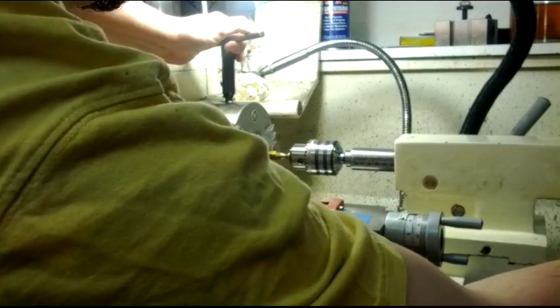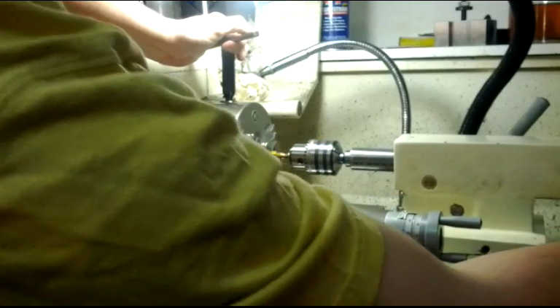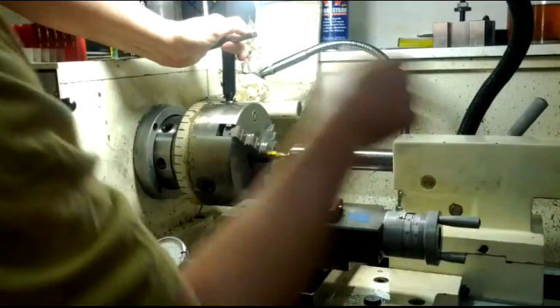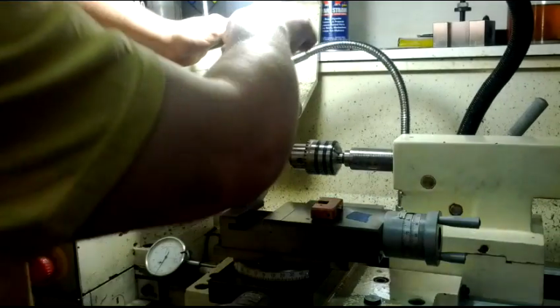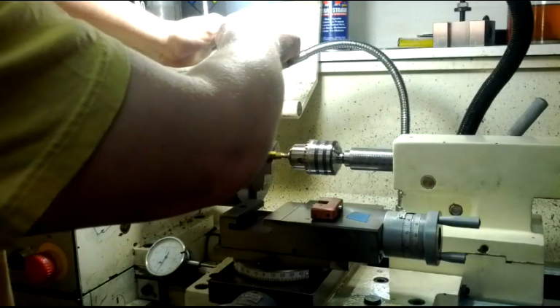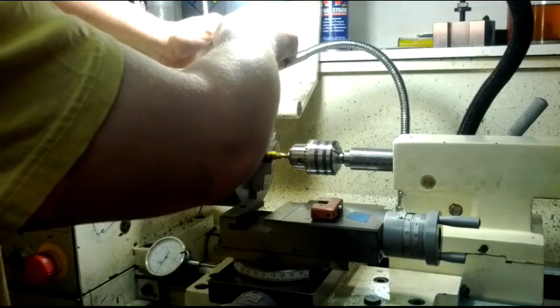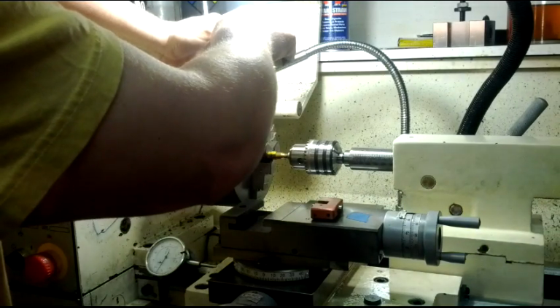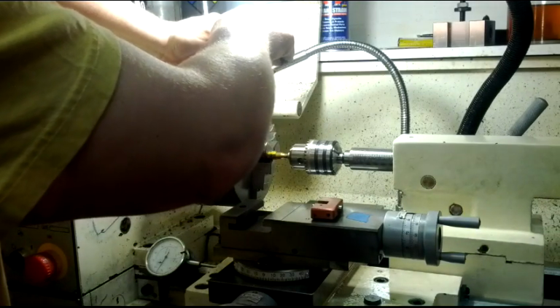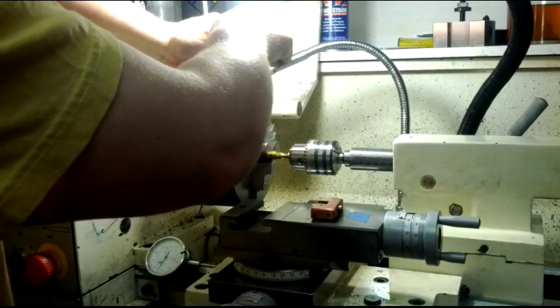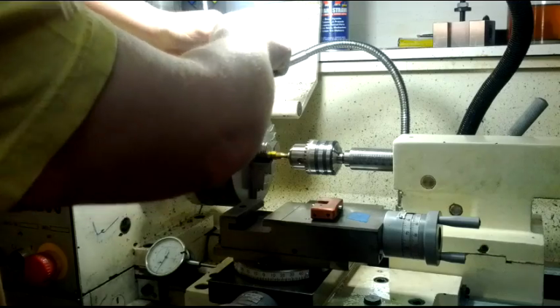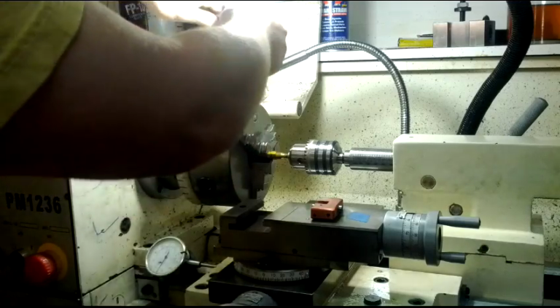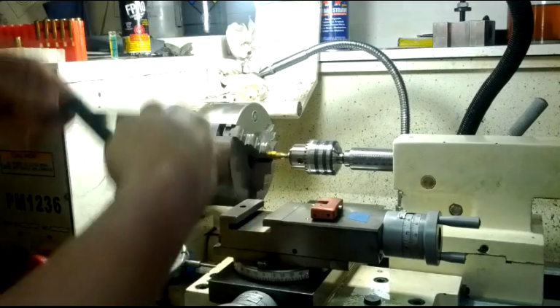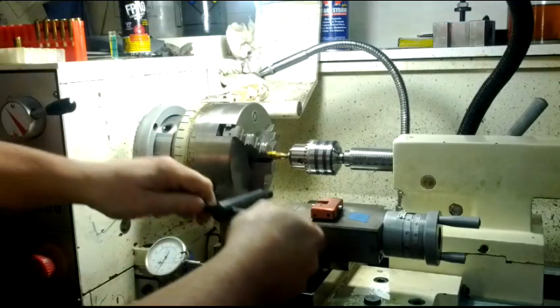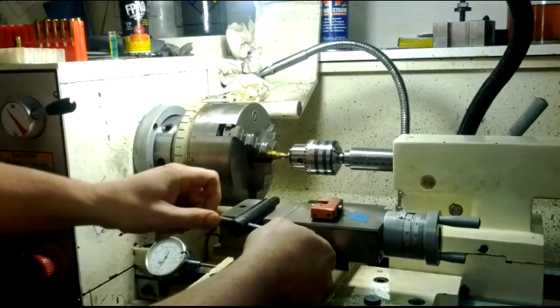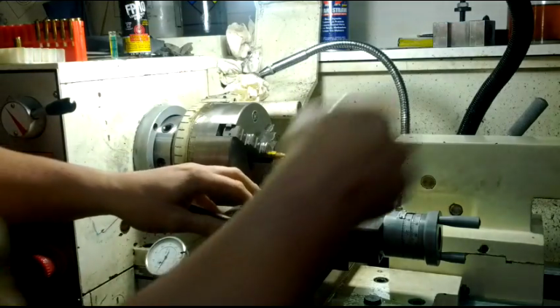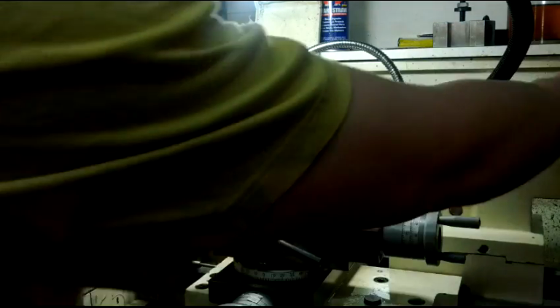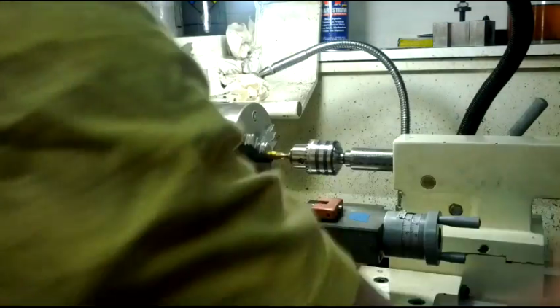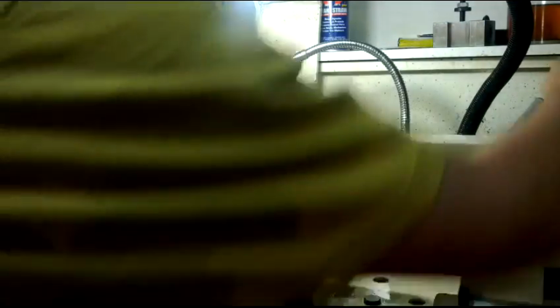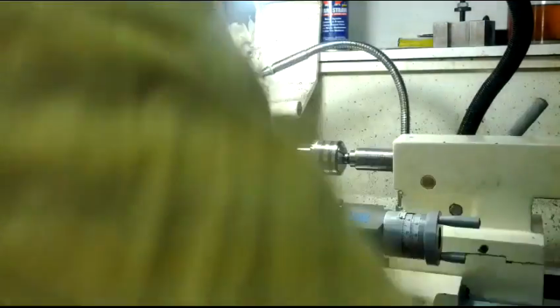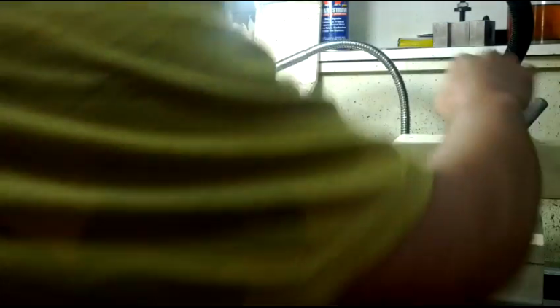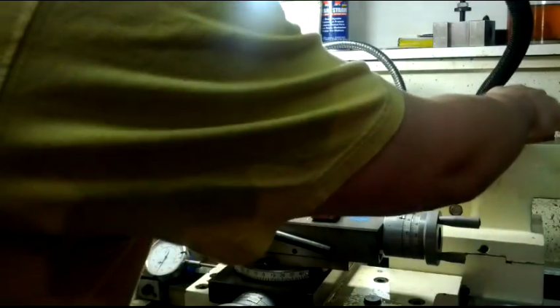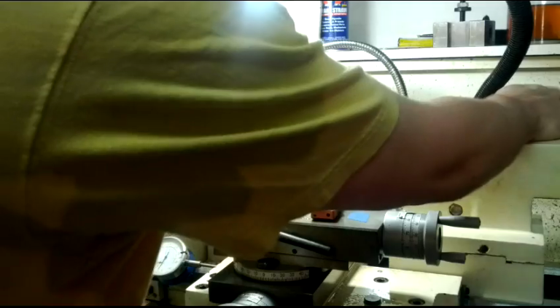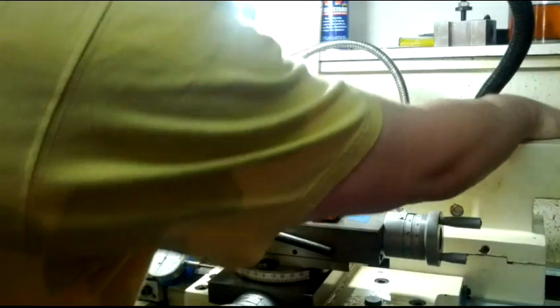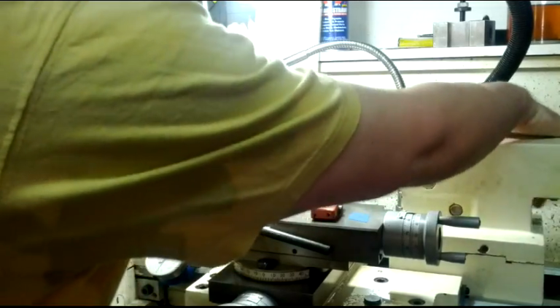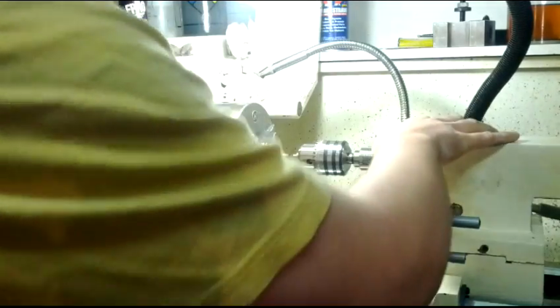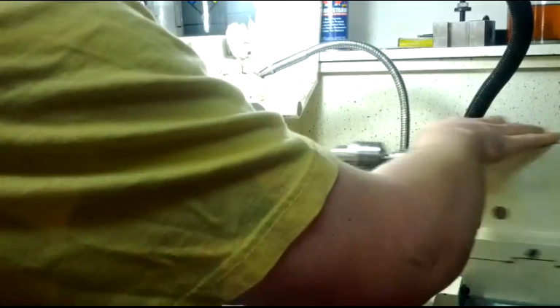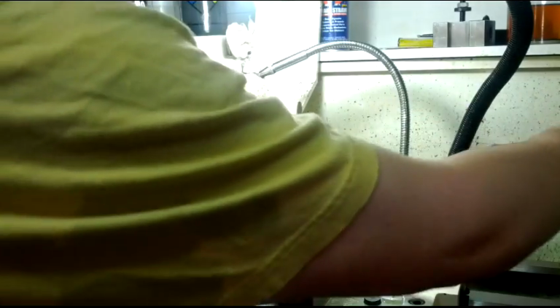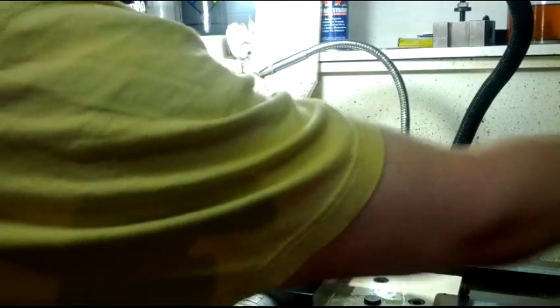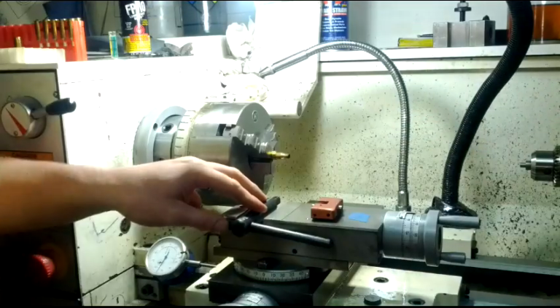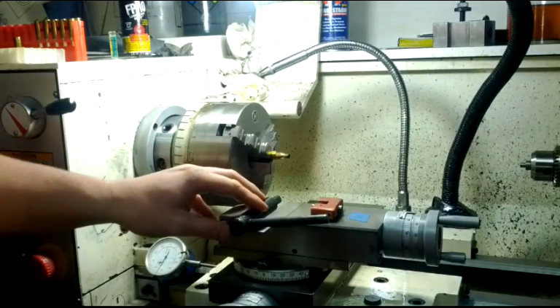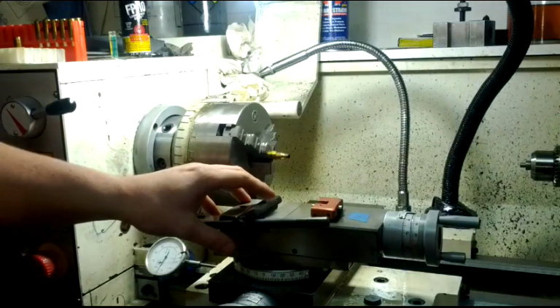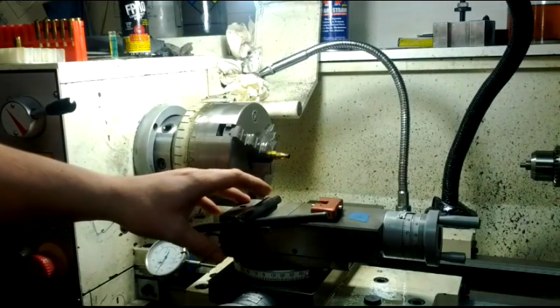And I tighten up my chuck — just snug, doesn't have to be very tight. Then back up my tail stock, get it out of the way, and then engage the machine.